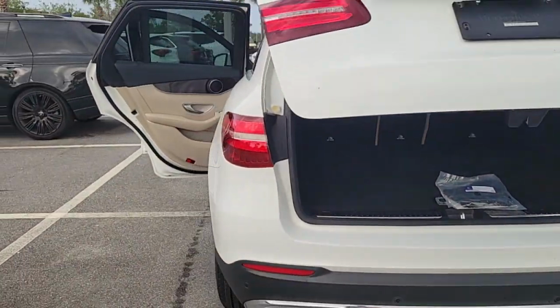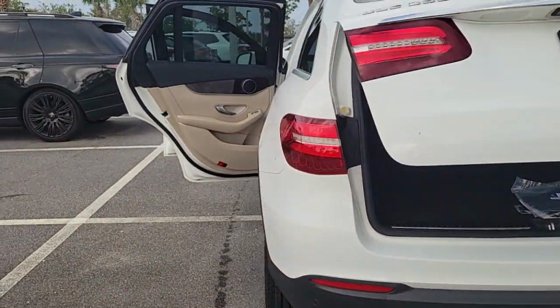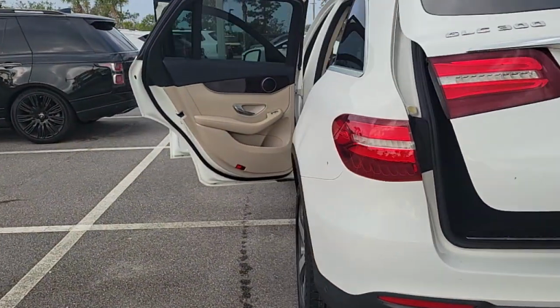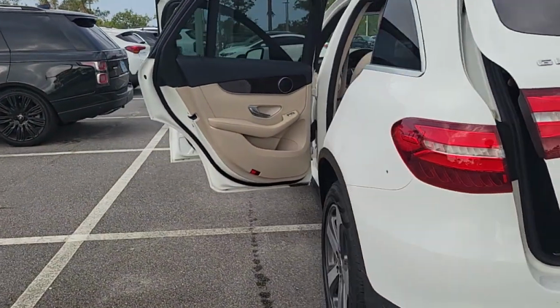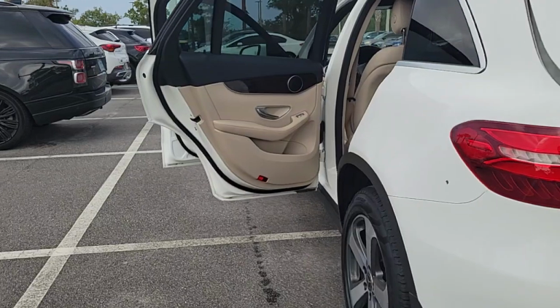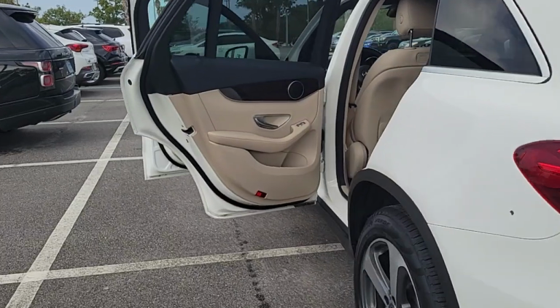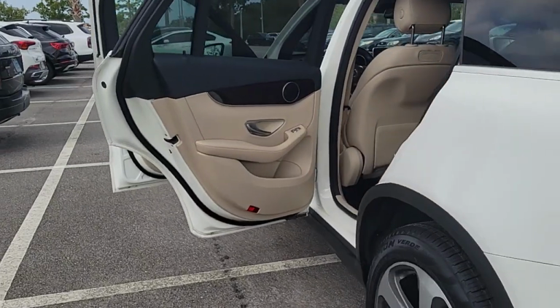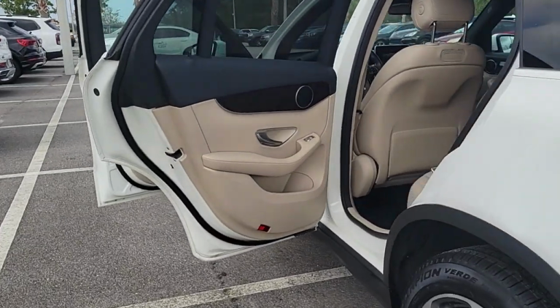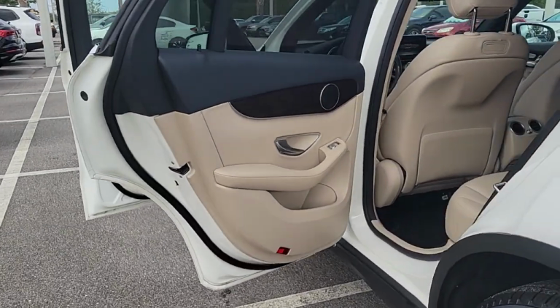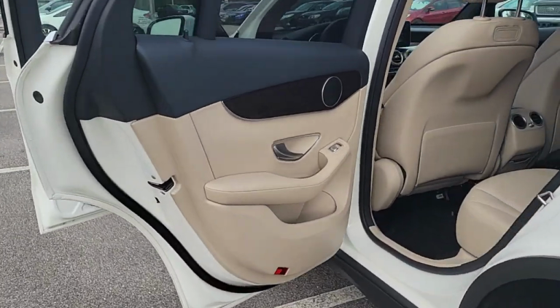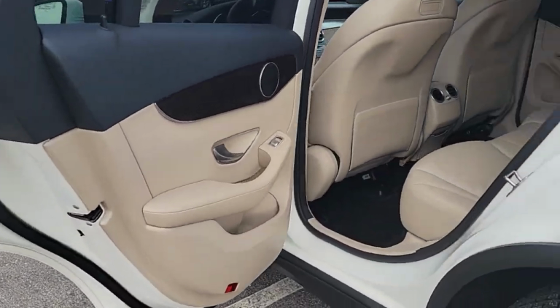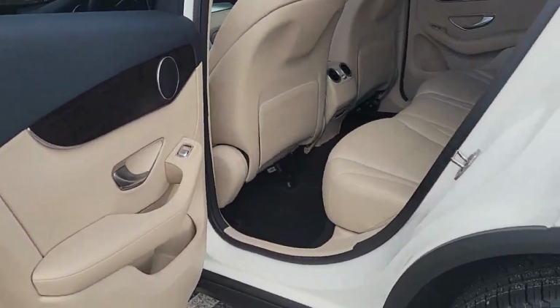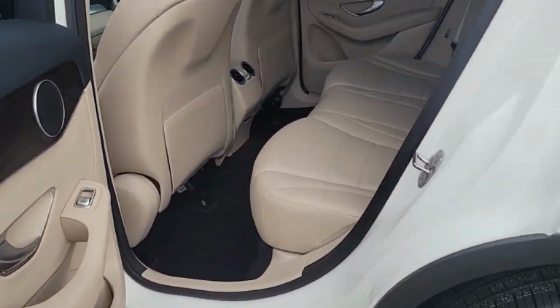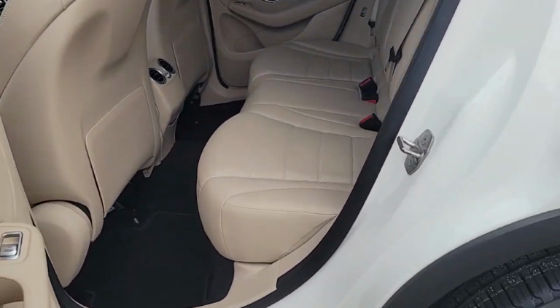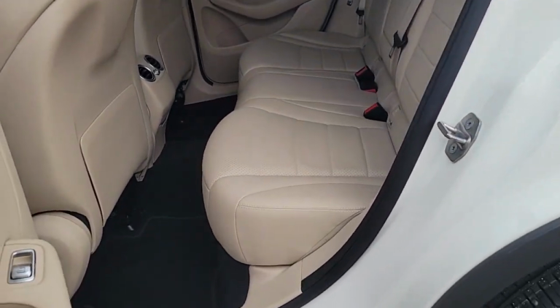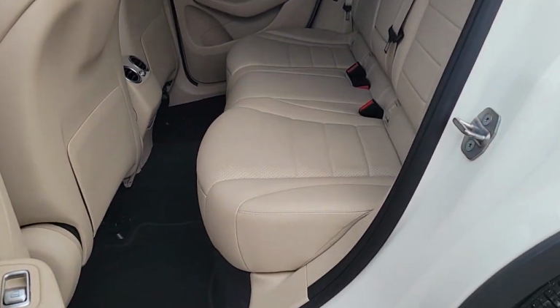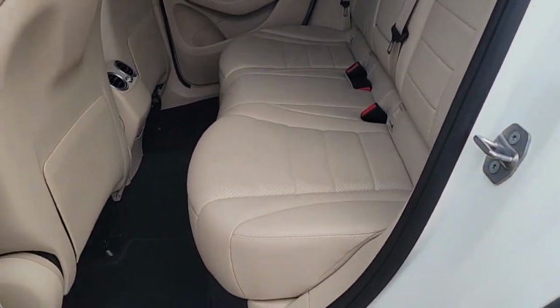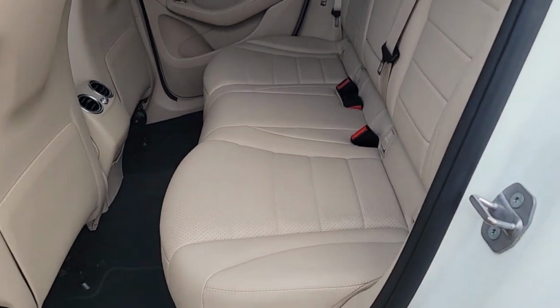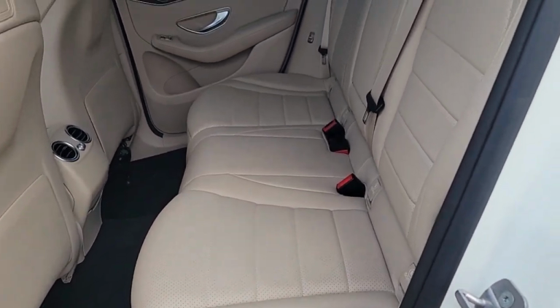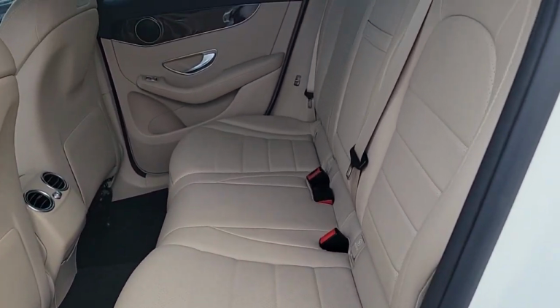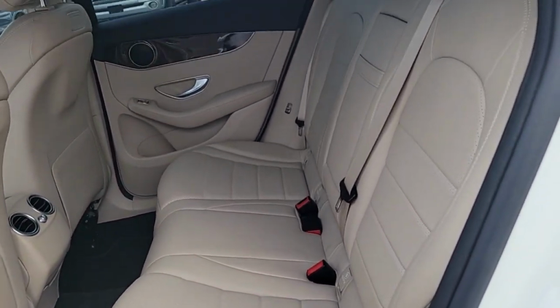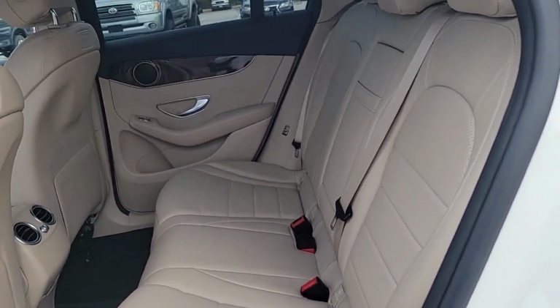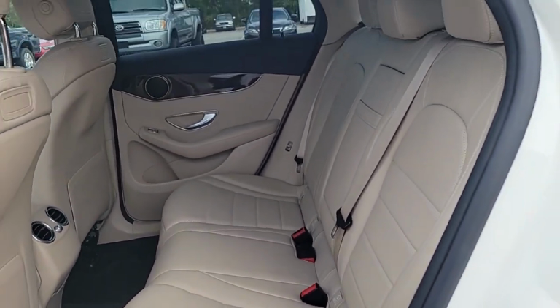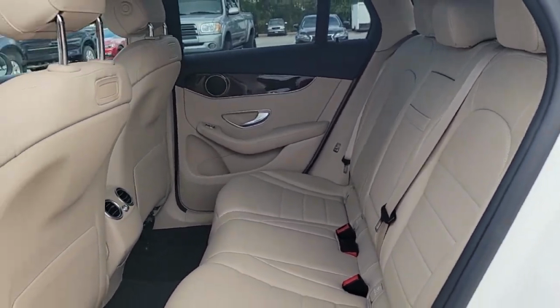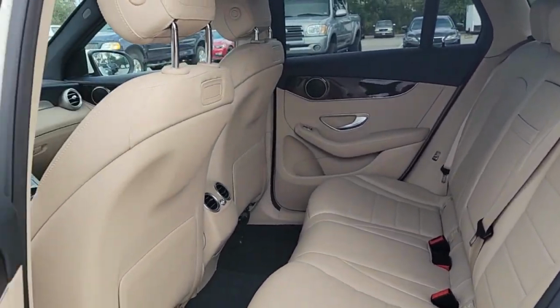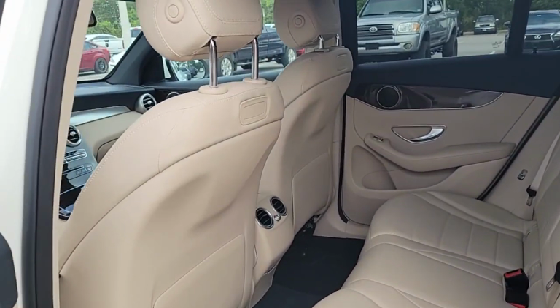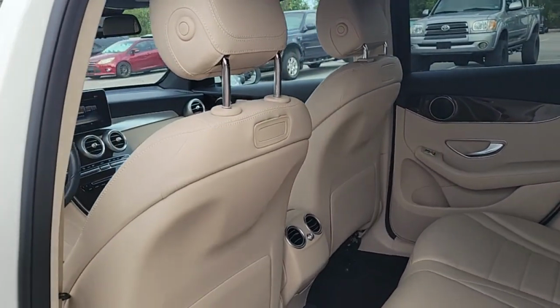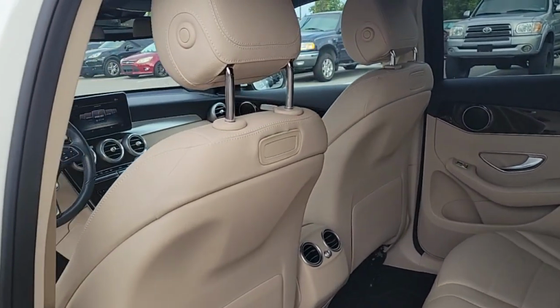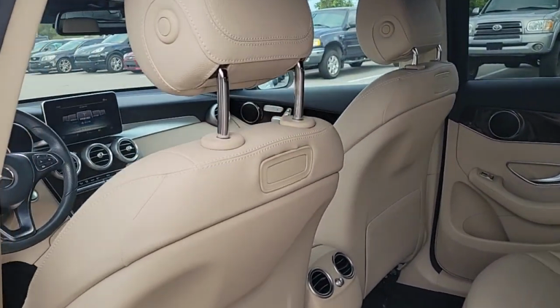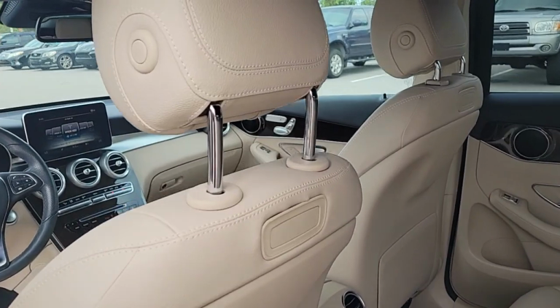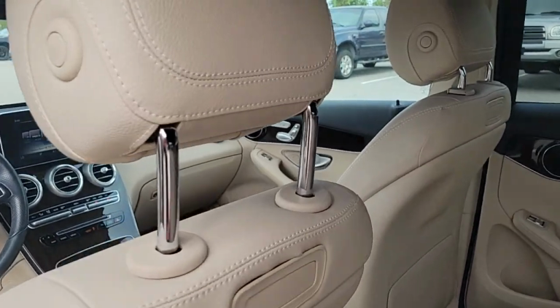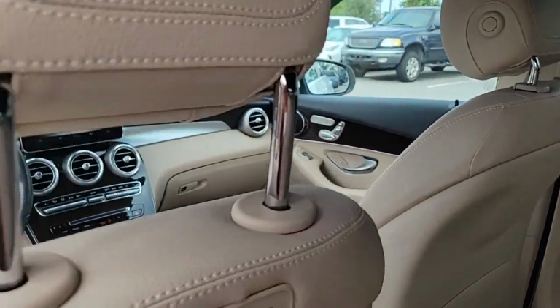Pre-collision system, keyless entry, backup camera, power passenger seat, premium sound system, keyless start, power lift gate, heated mirrors, steering wheel audio controls, power driver seat.